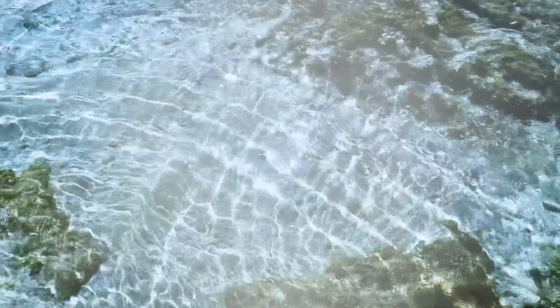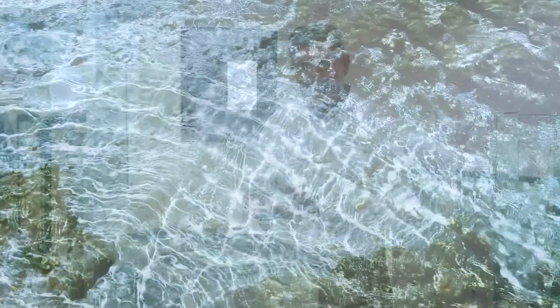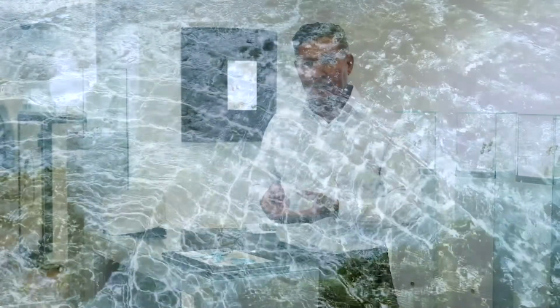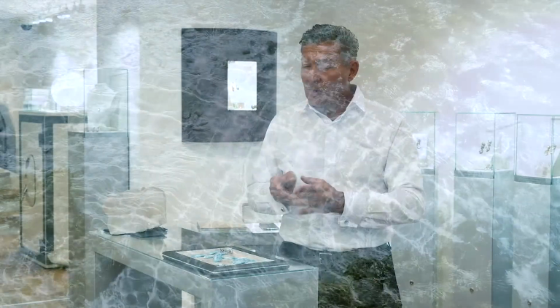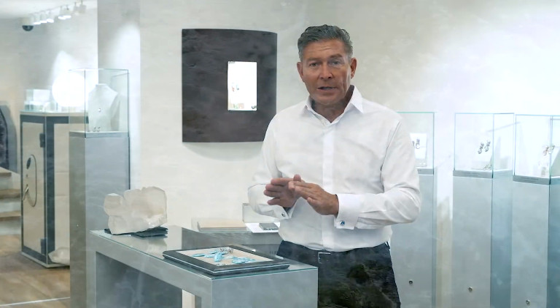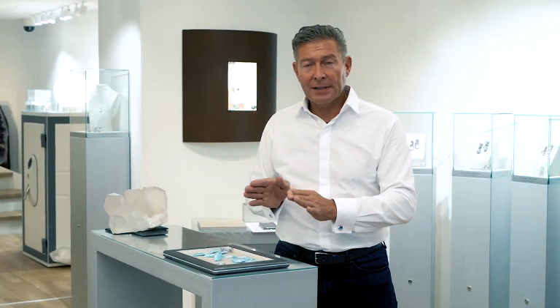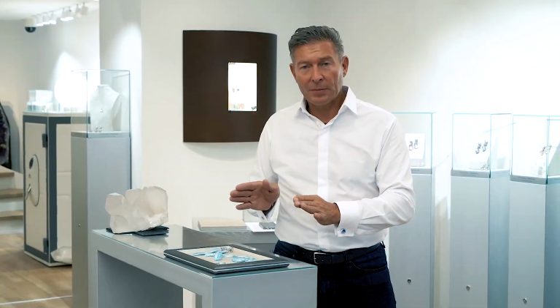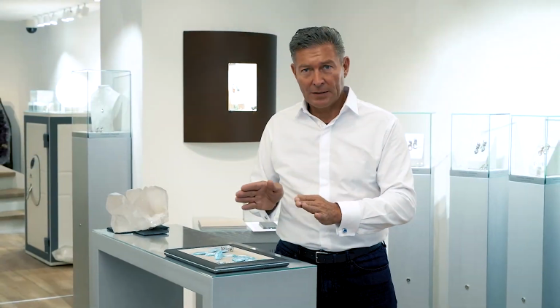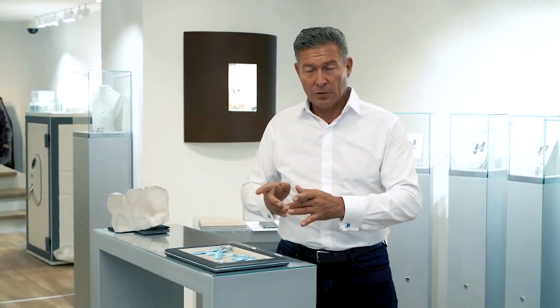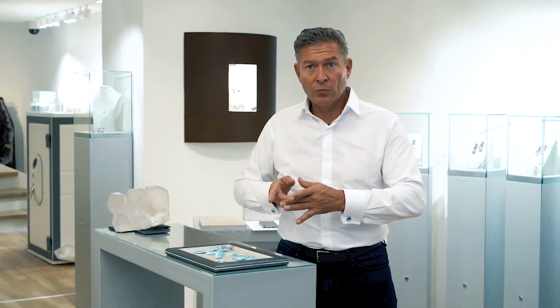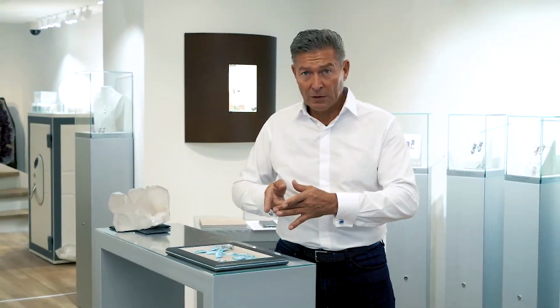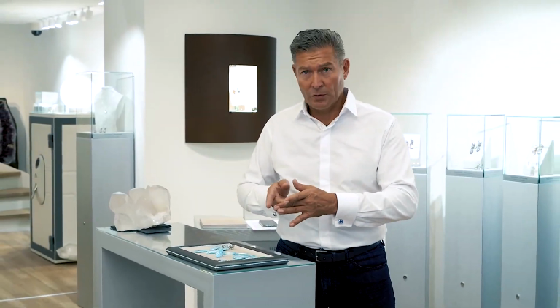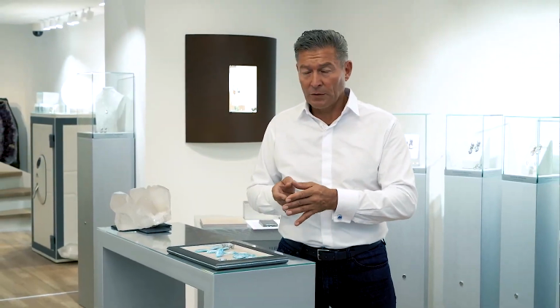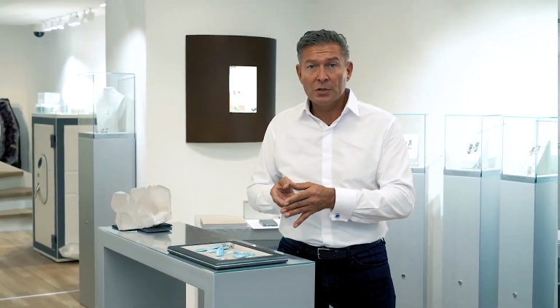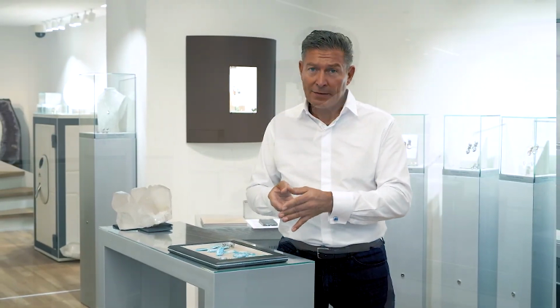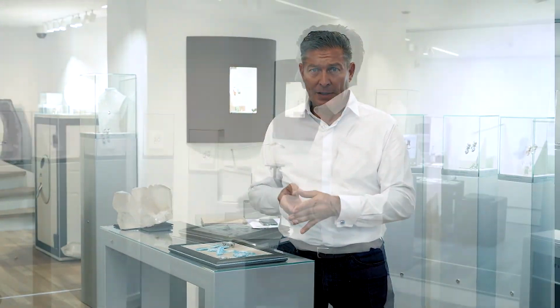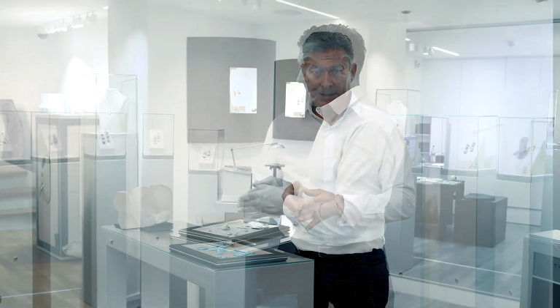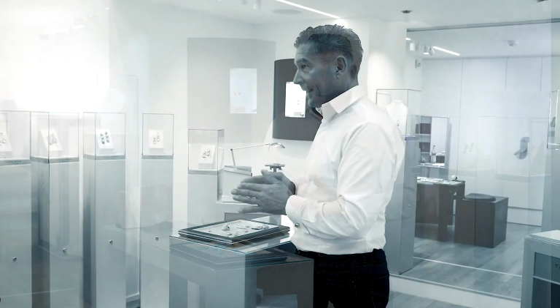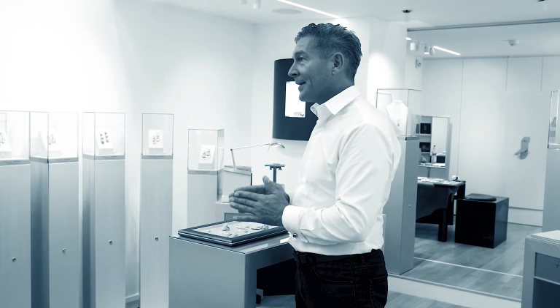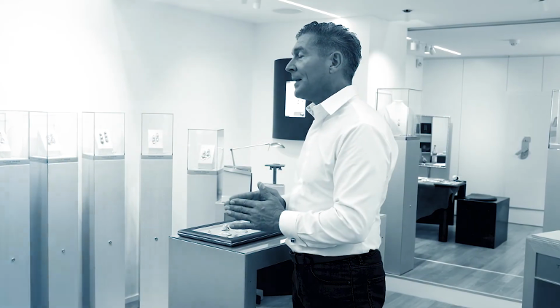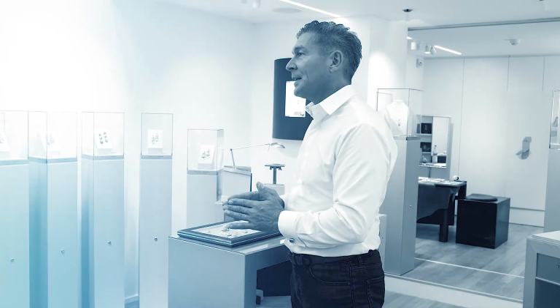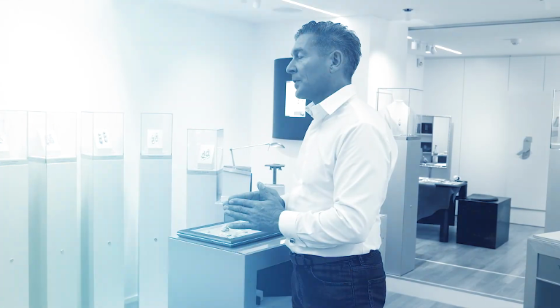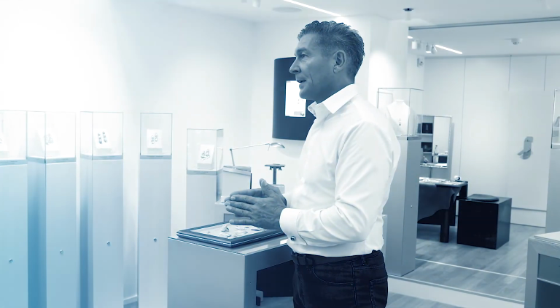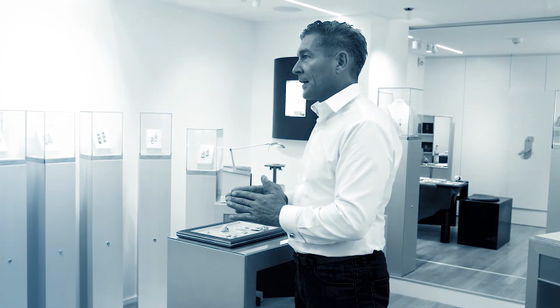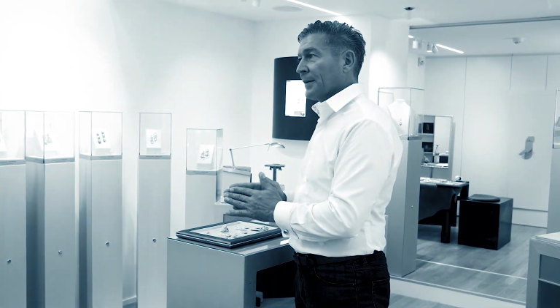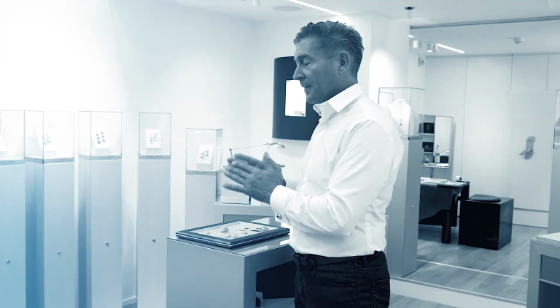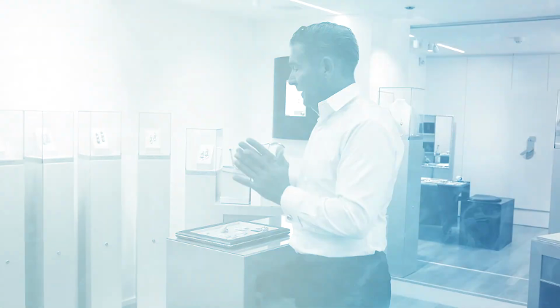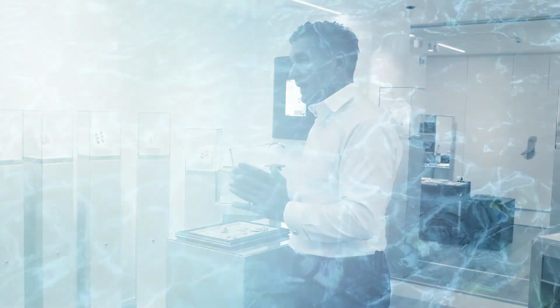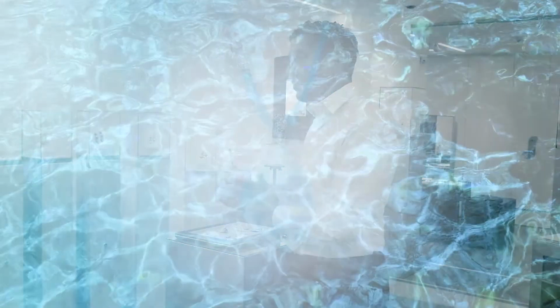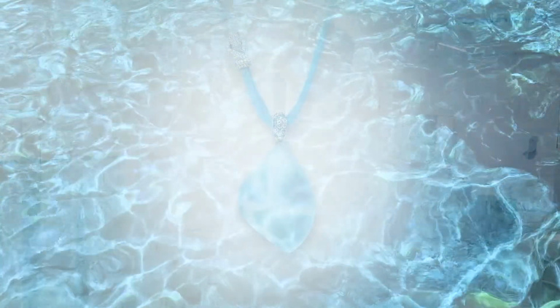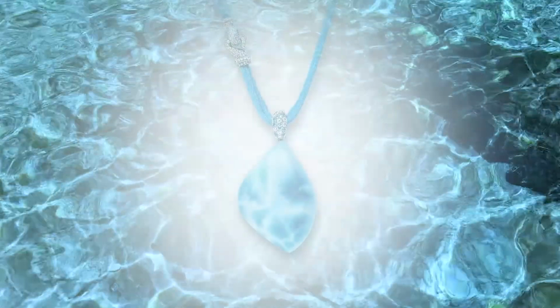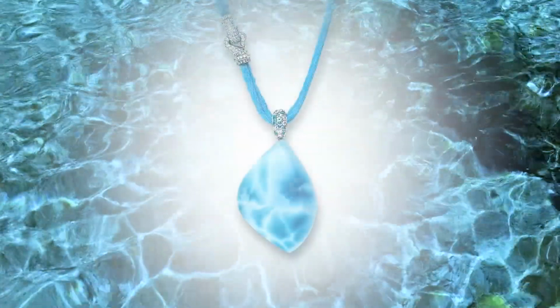You have to work cautious and slow, with slow pressure to avoid cracks in the material. Shaping the gemstone is meditative, like a prayer.